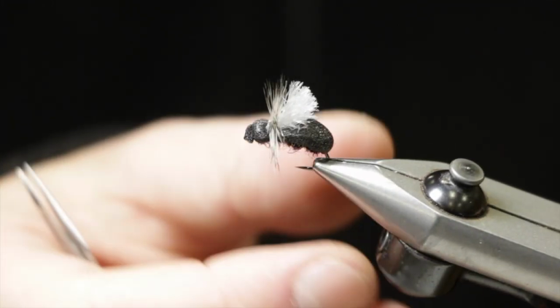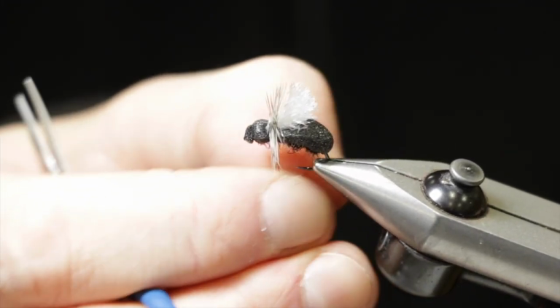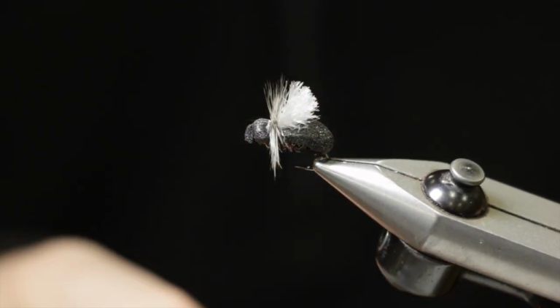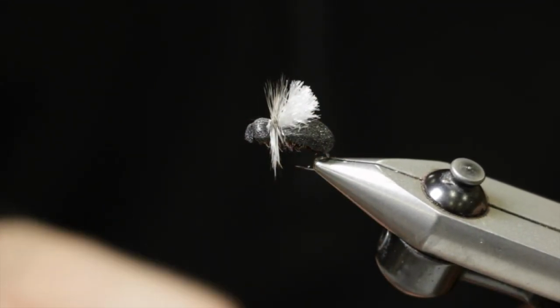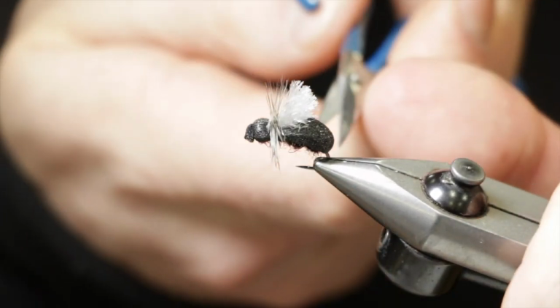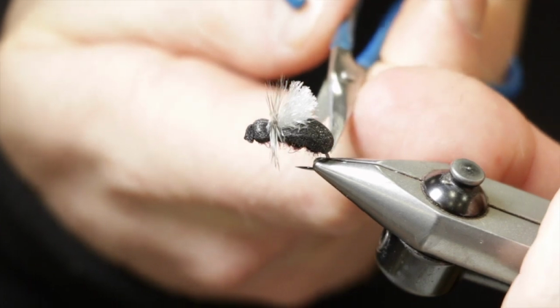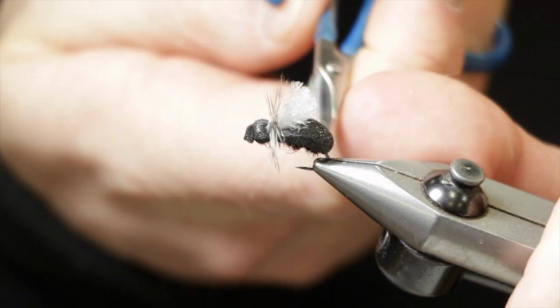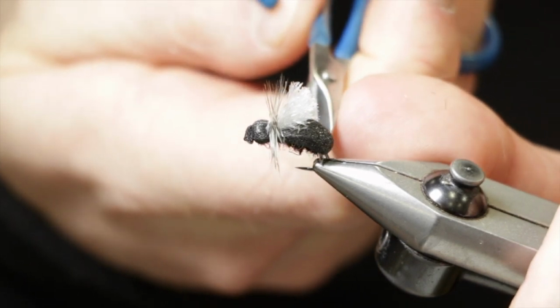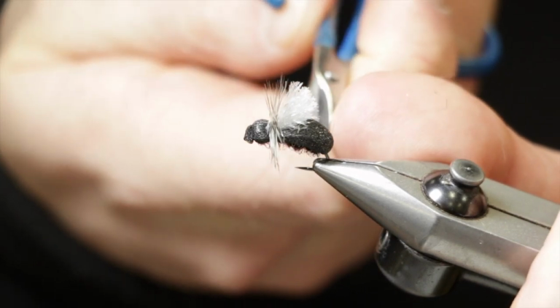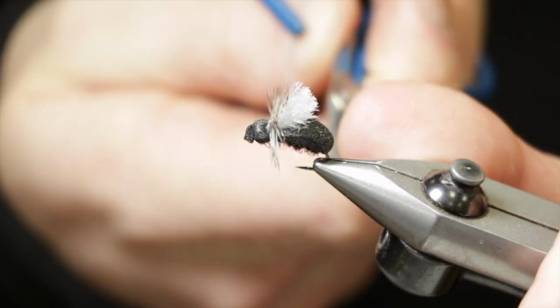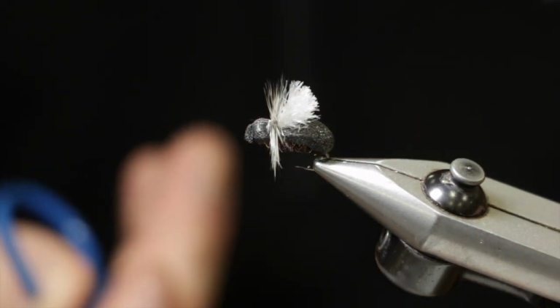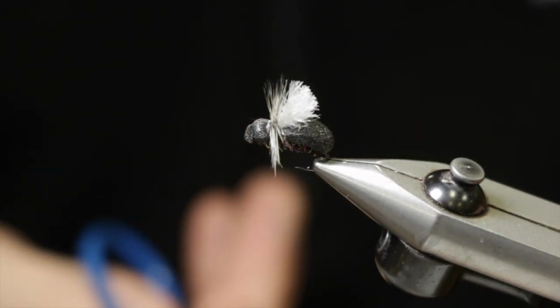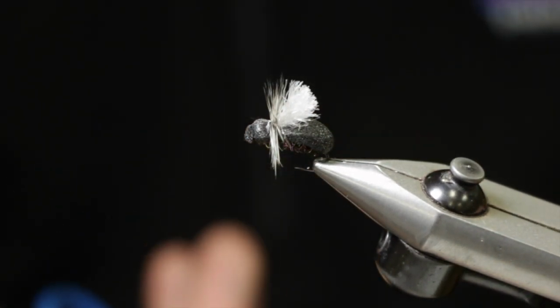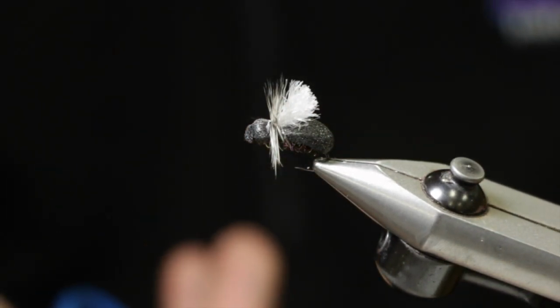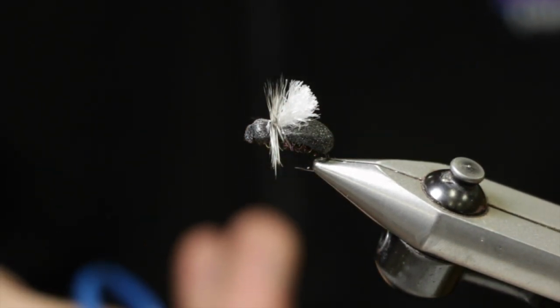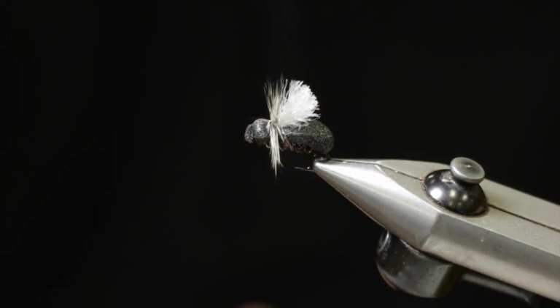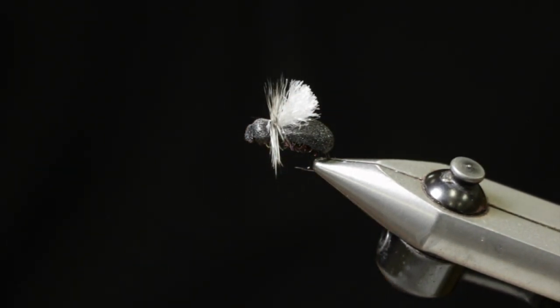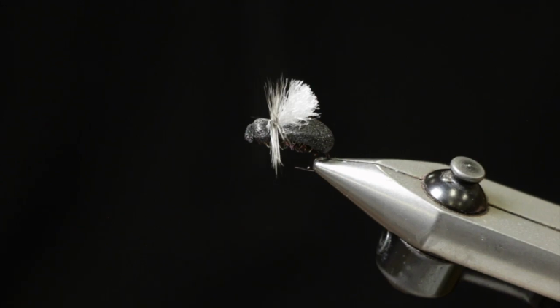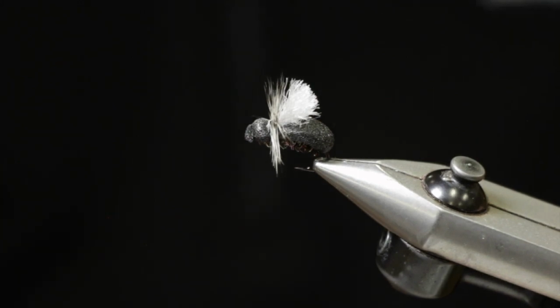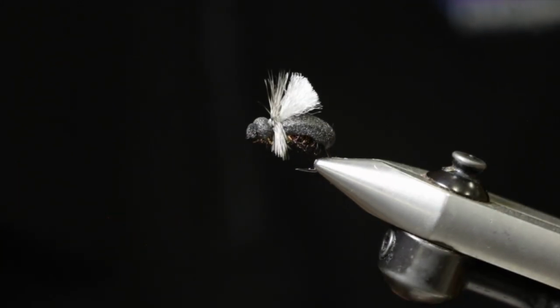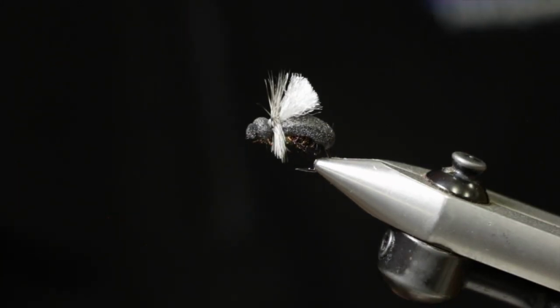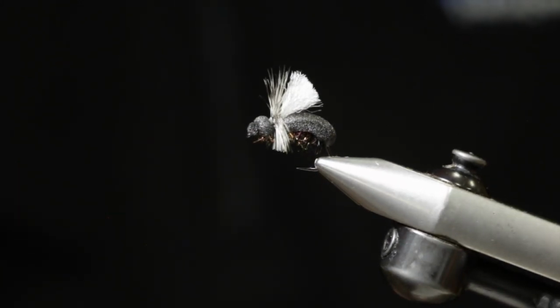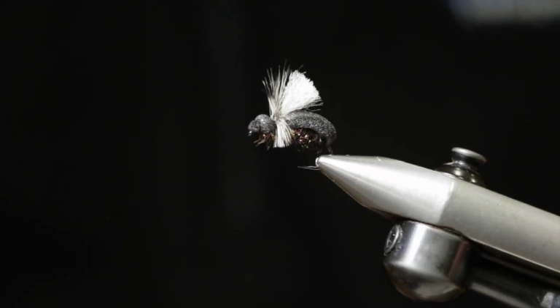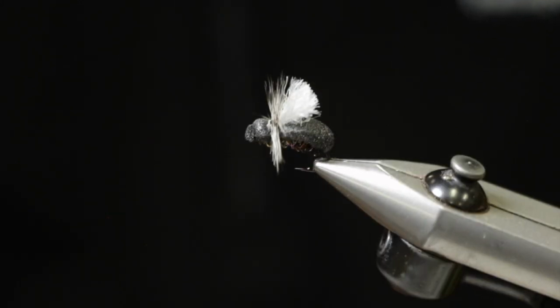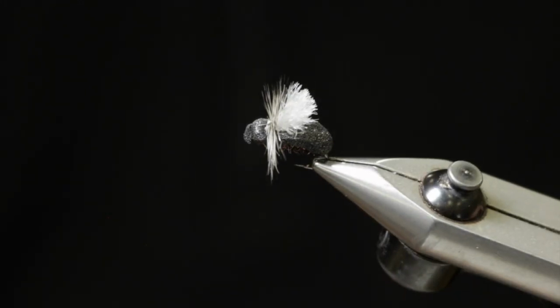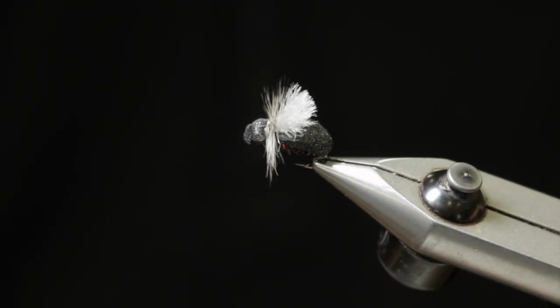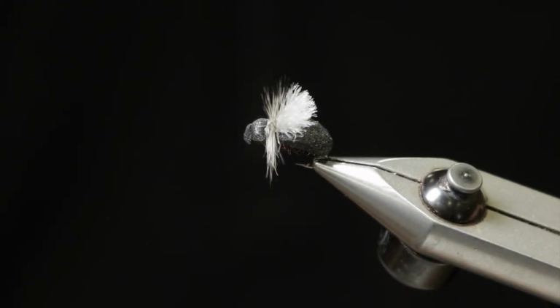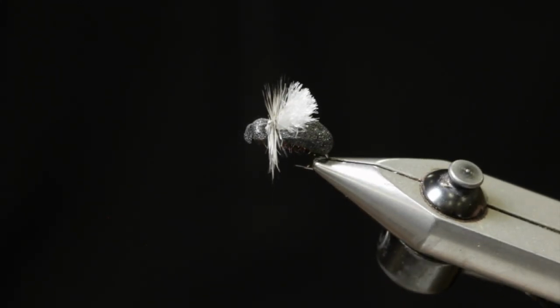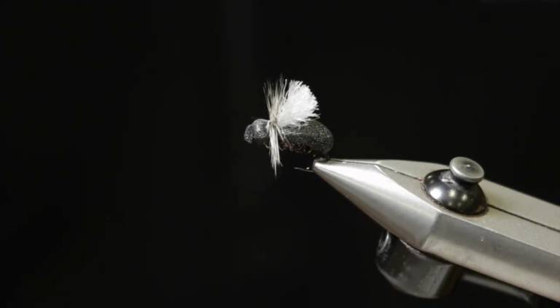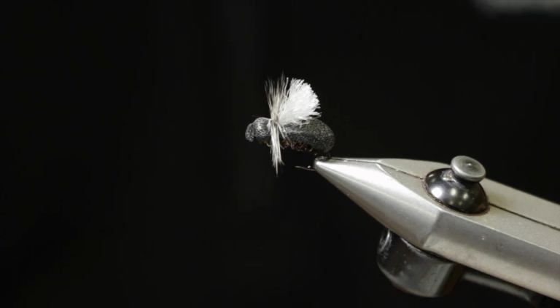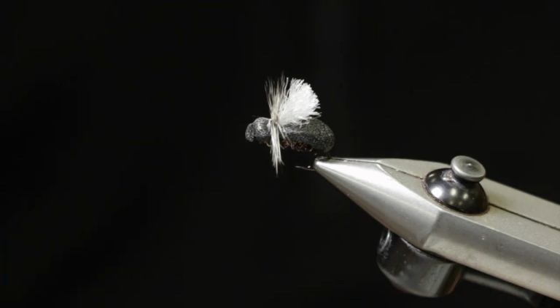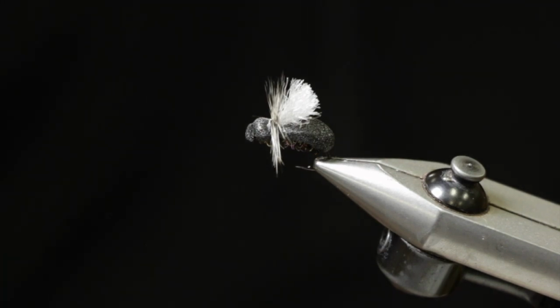That's a Stubby Beetle, based off our Stubby Ant pattern that has been very popular for us. Similar design elements, materials, and so on — a great summer terrestrial to add to your box.